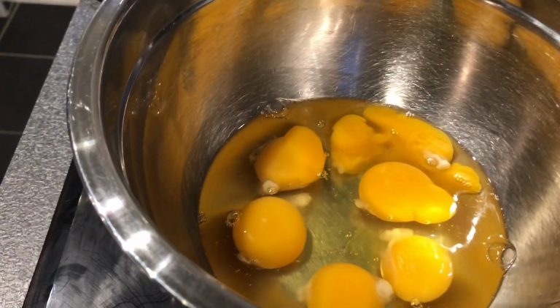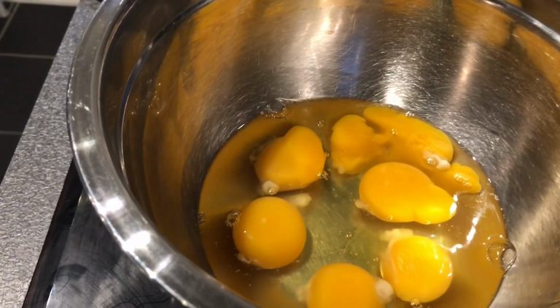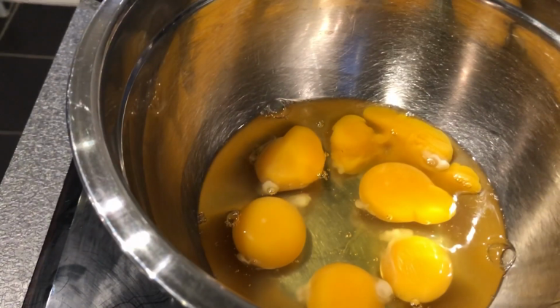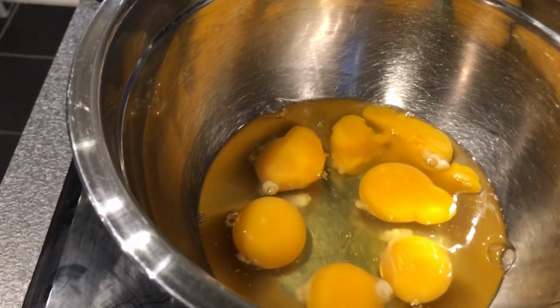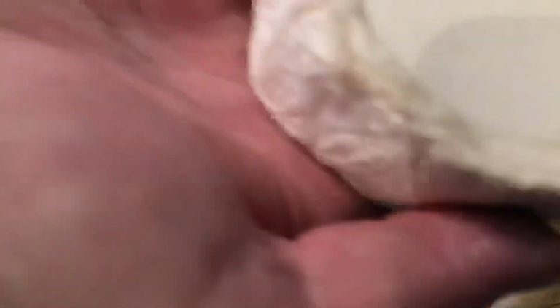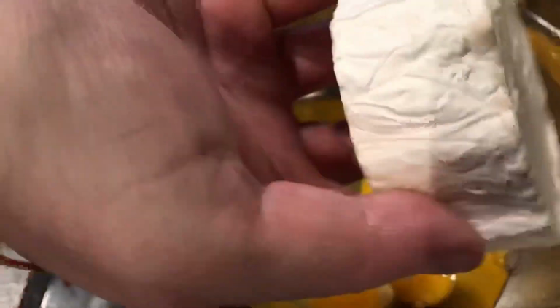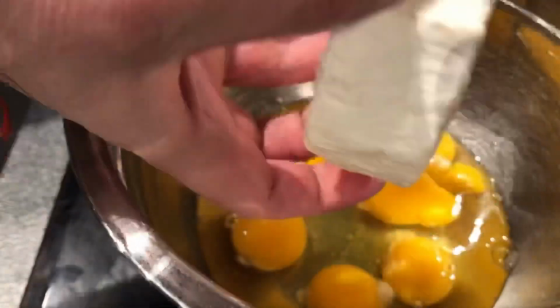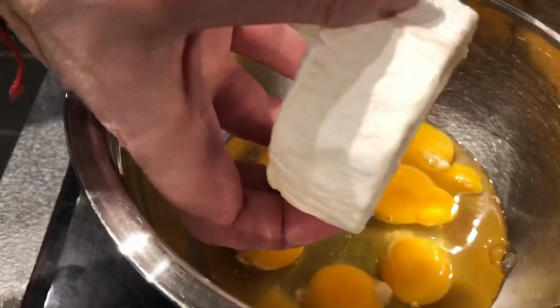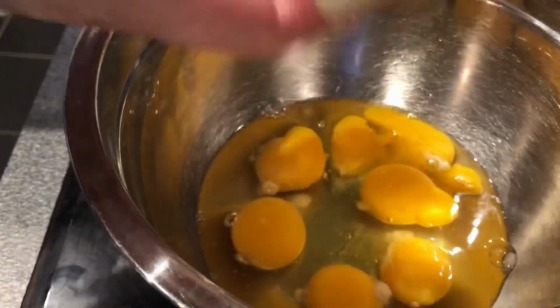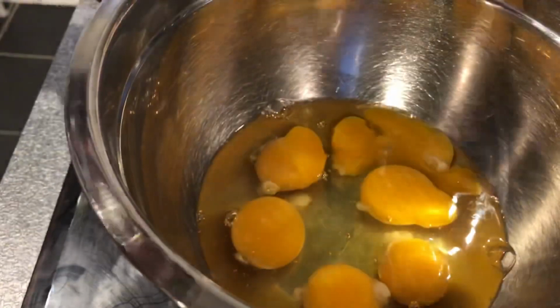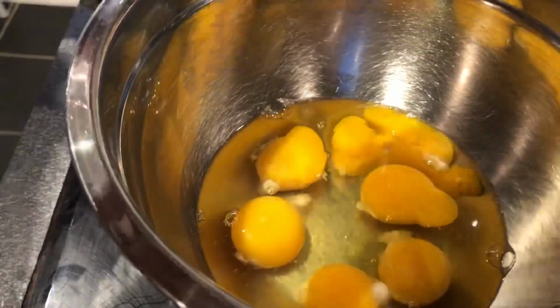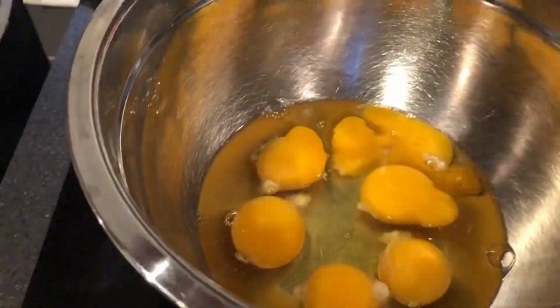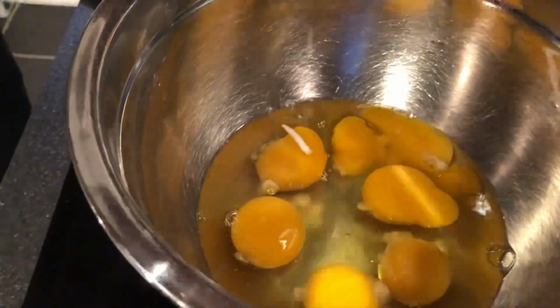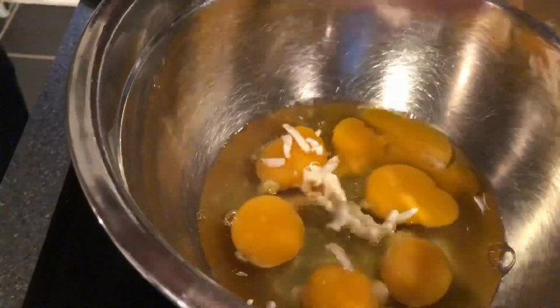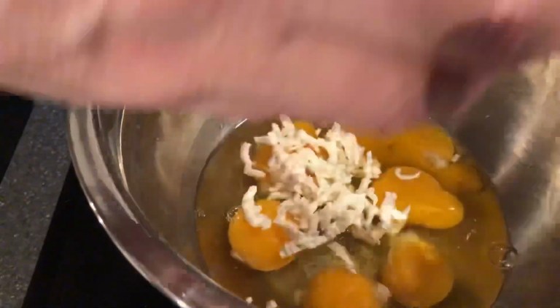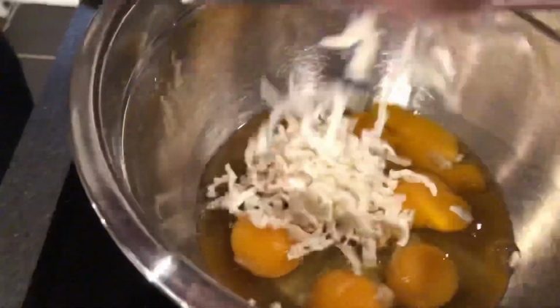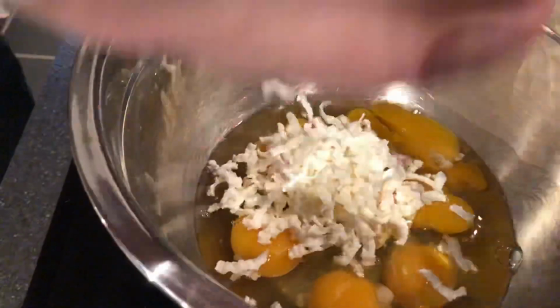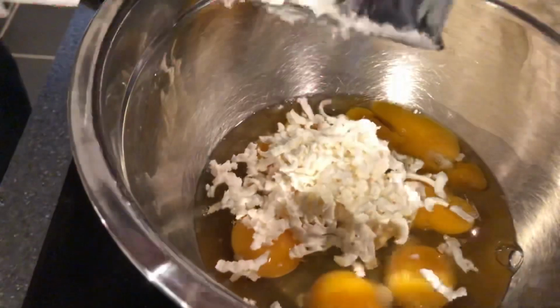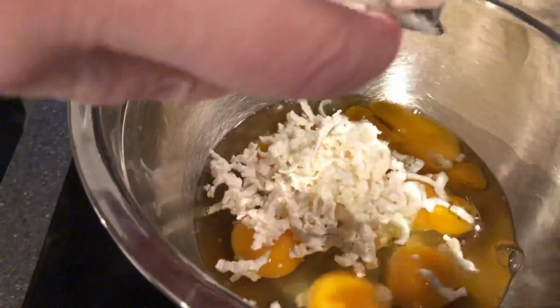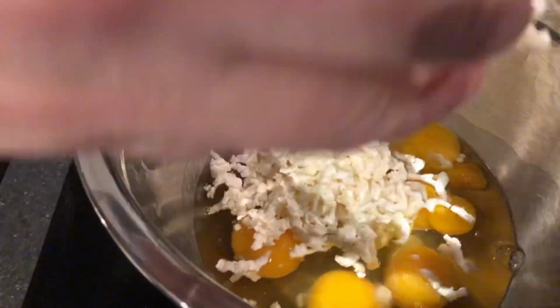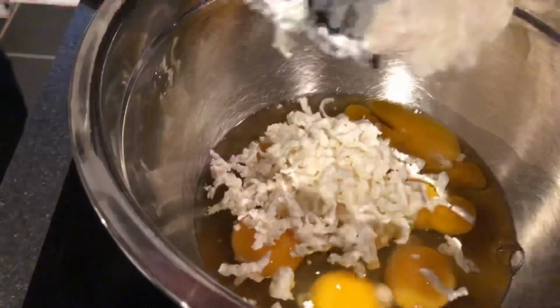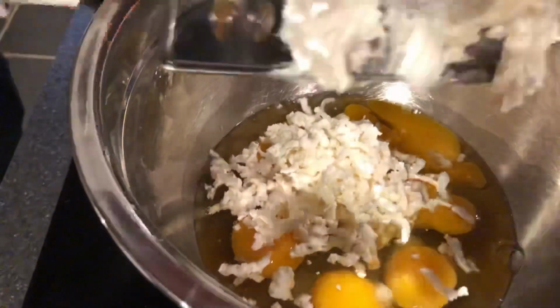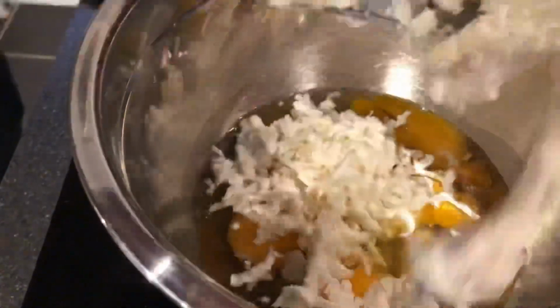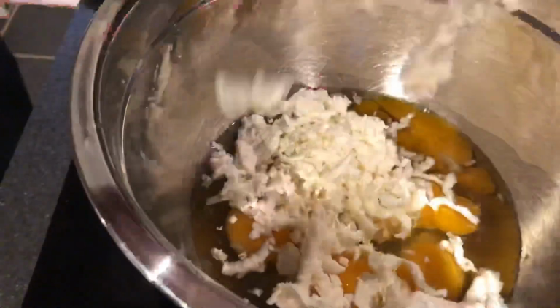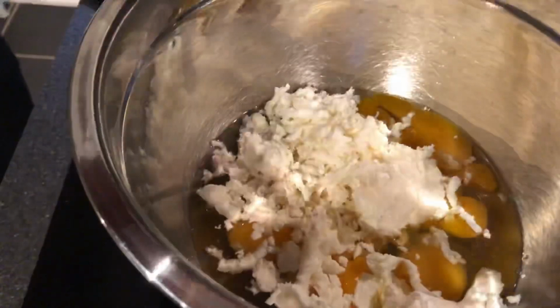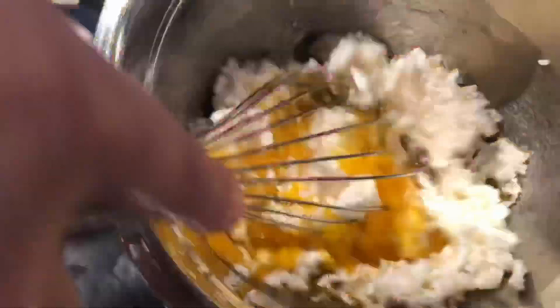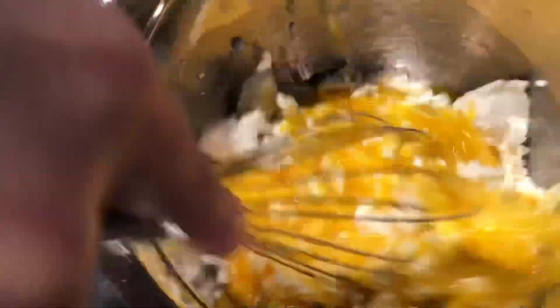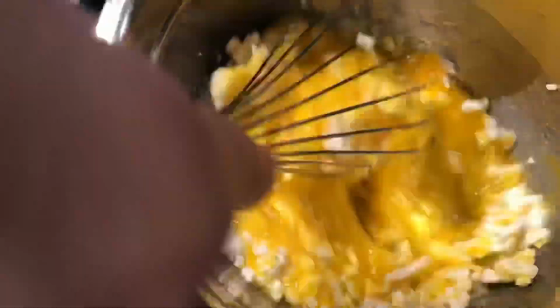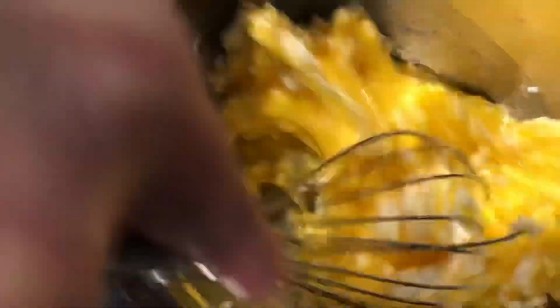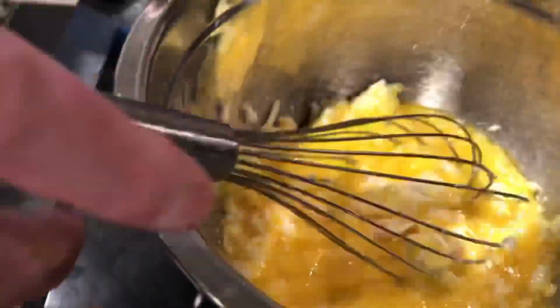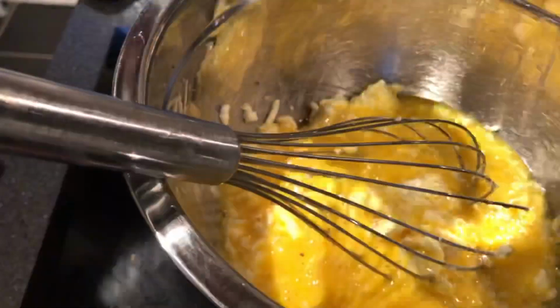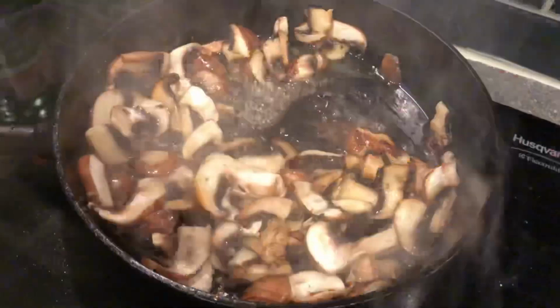With six eggs, I've got a chunk of goat cheese — you choose as much as you want. Just grate it in there, whisk it together, and then put that to the side.